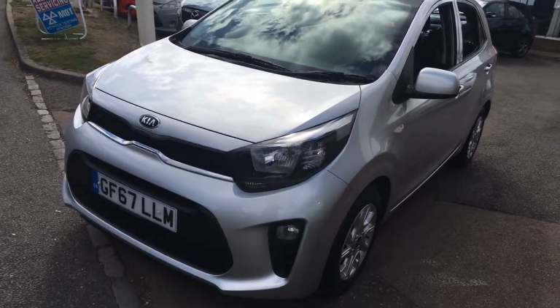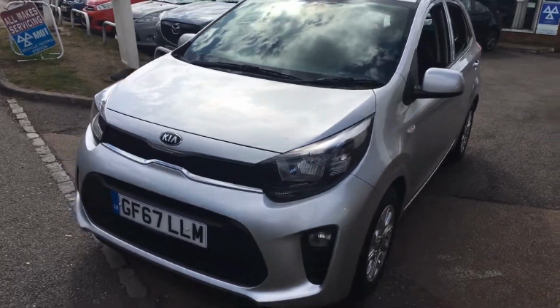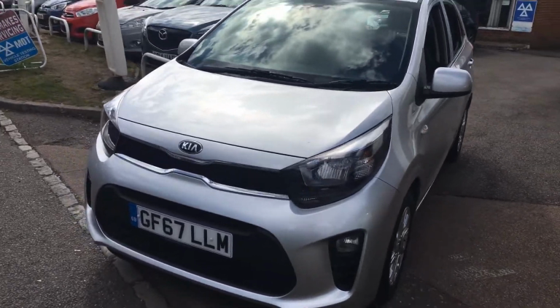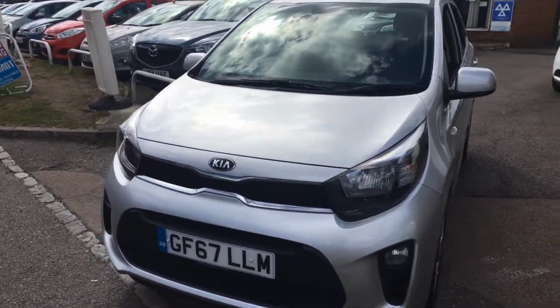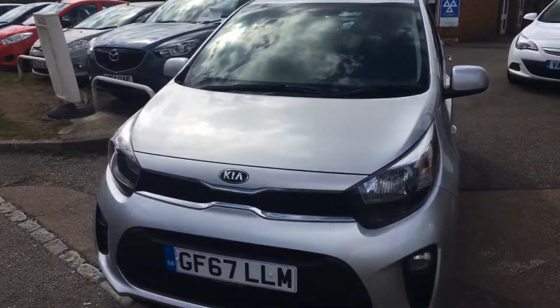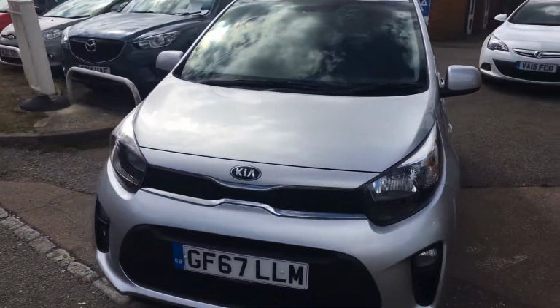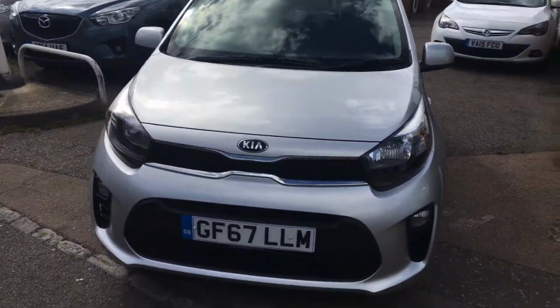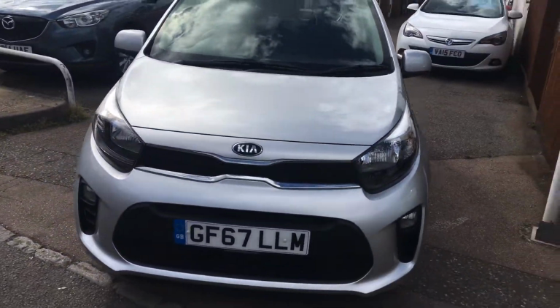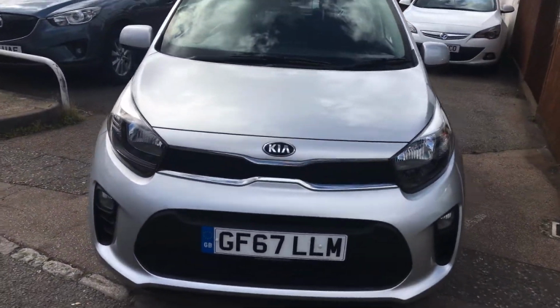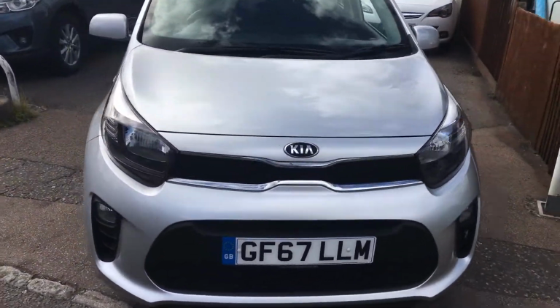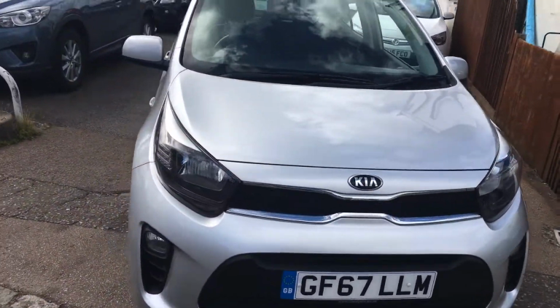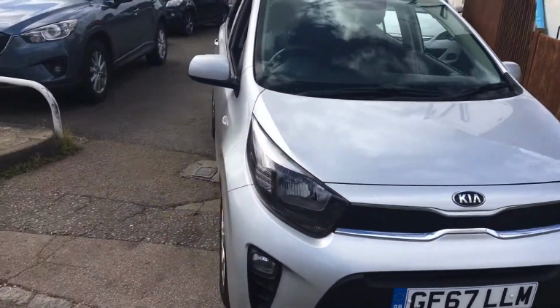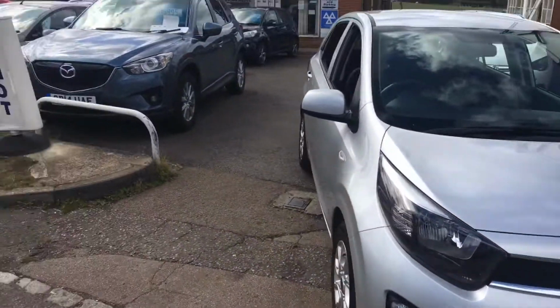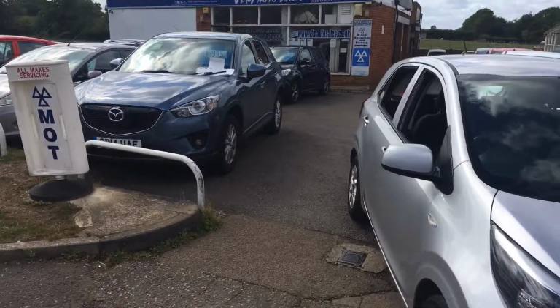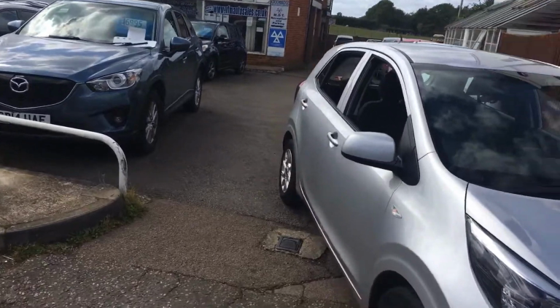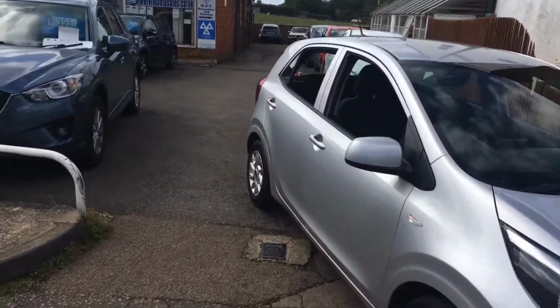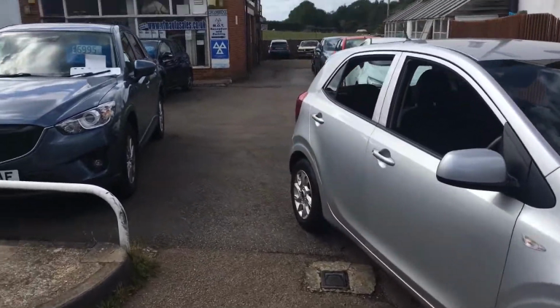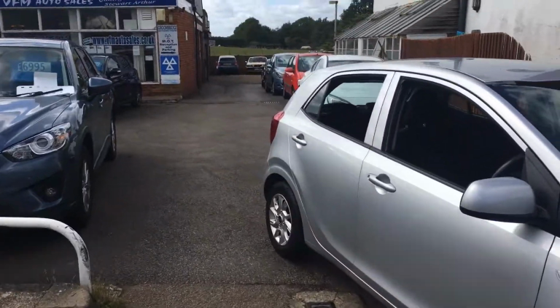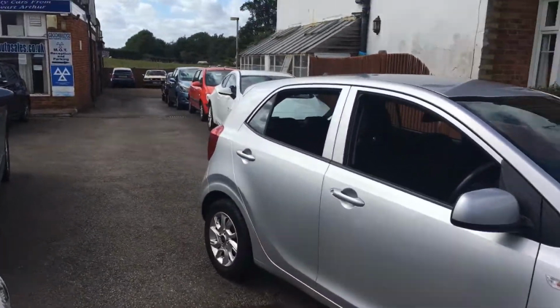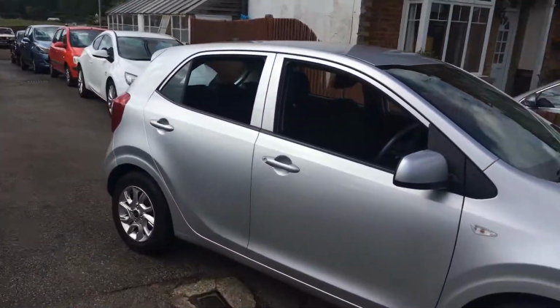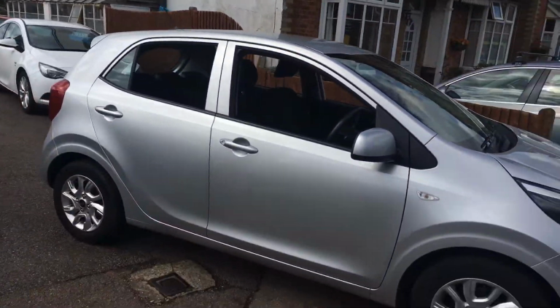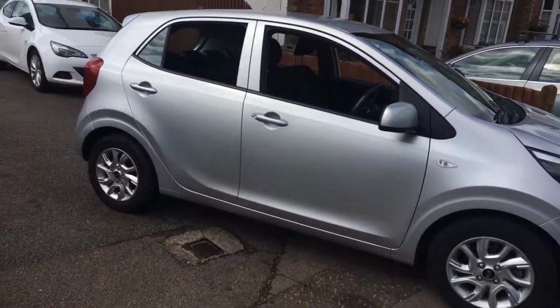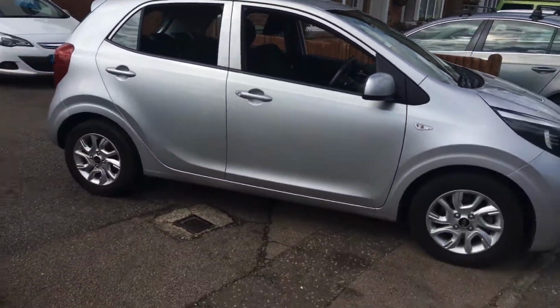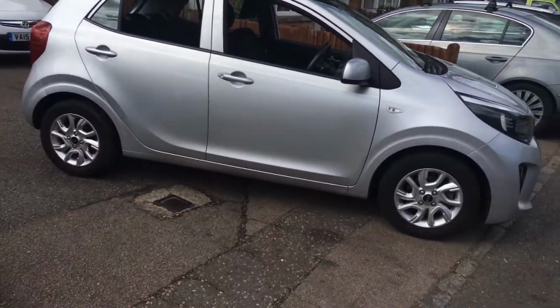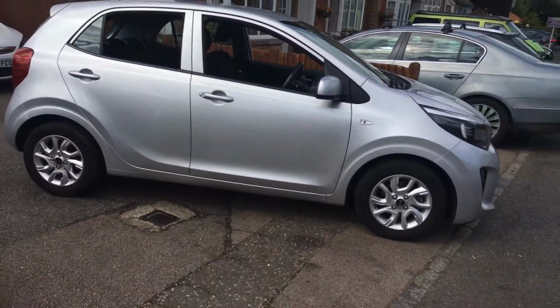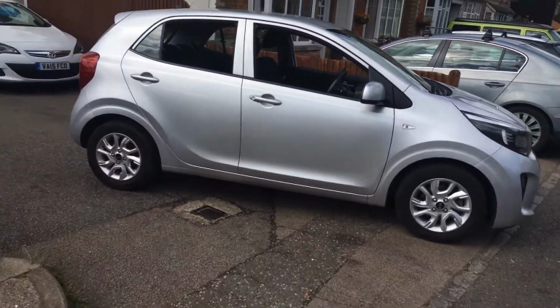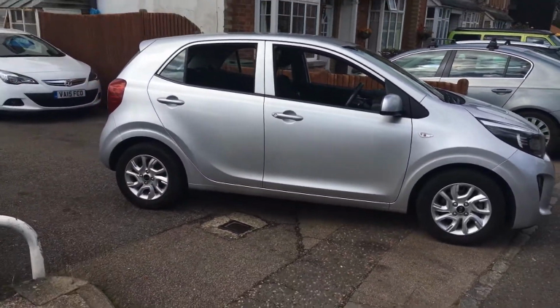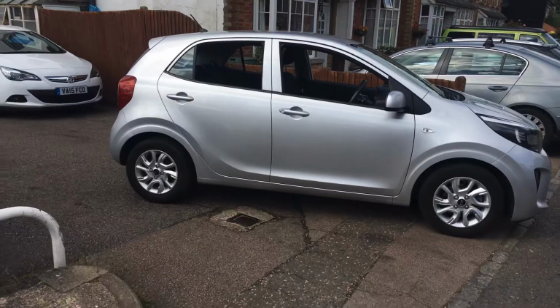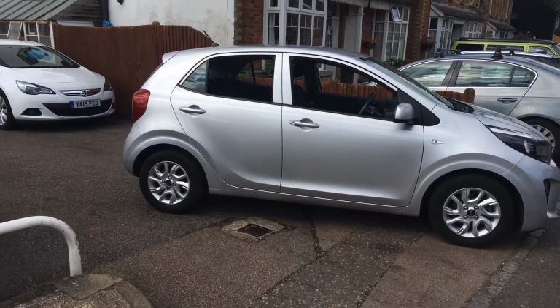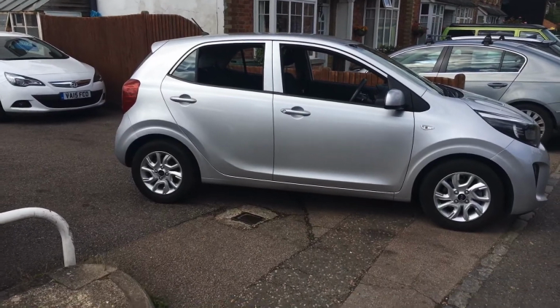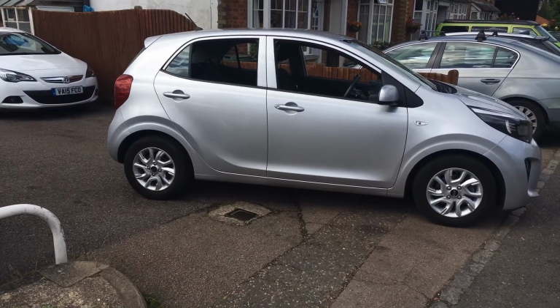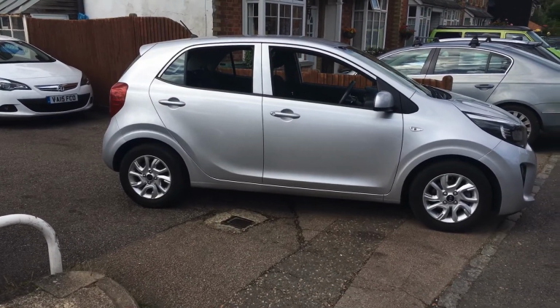As you can see it's got front fog lights, a very smart front grille — this car has a great specification. You can also see the alloy wheels.